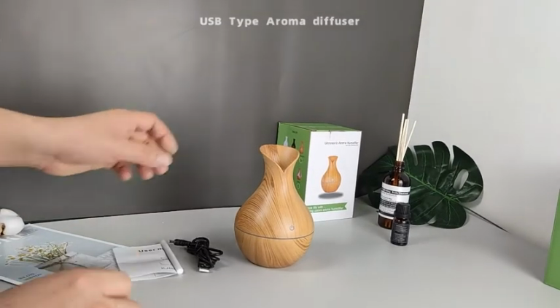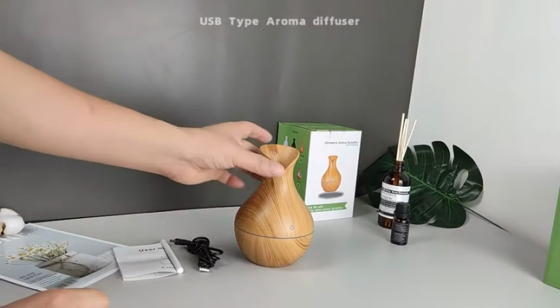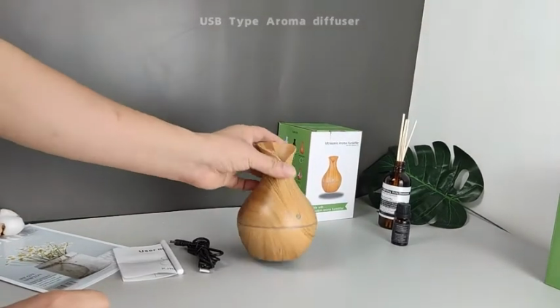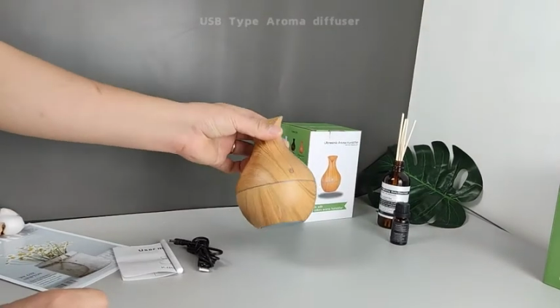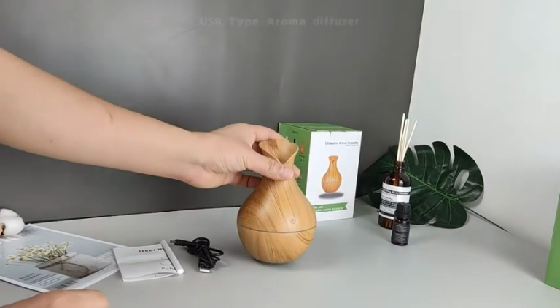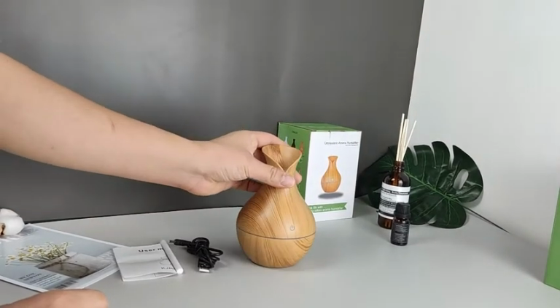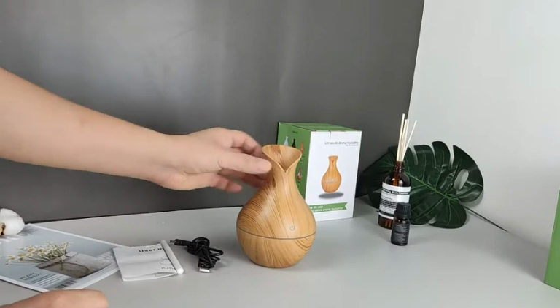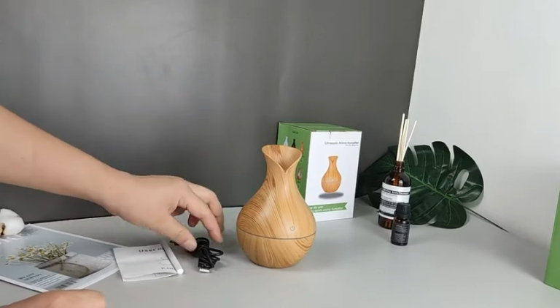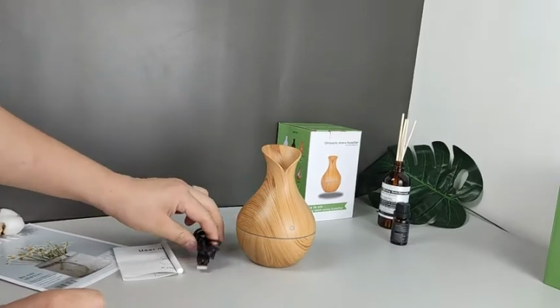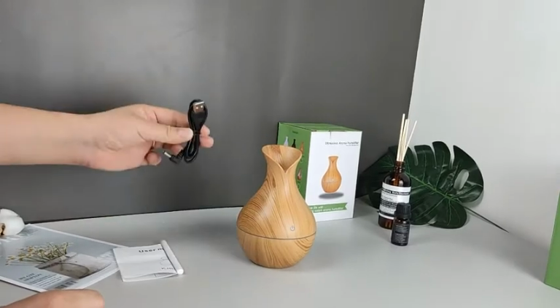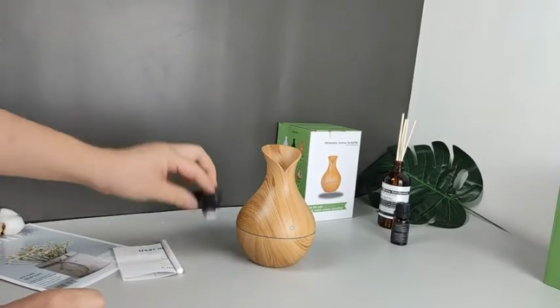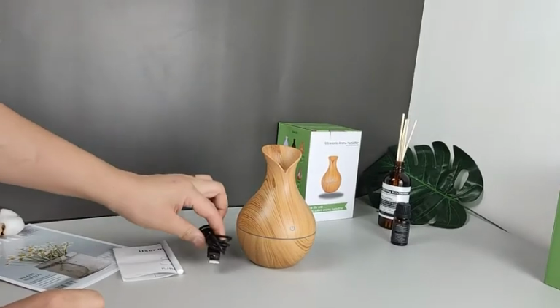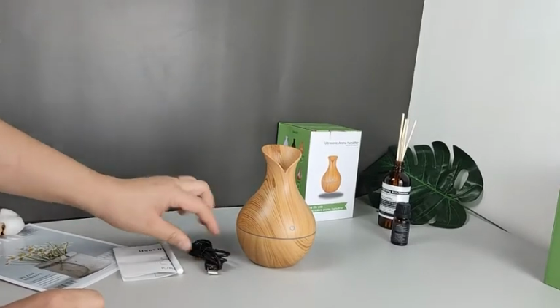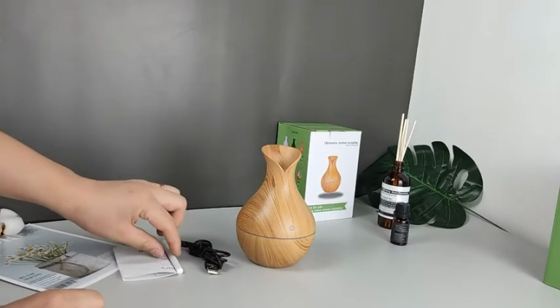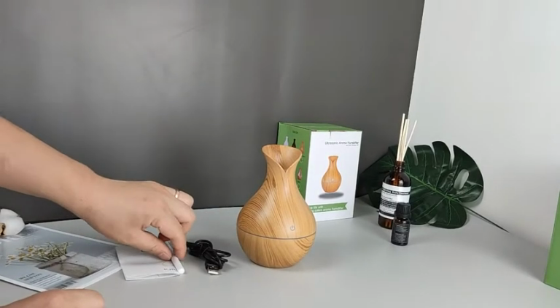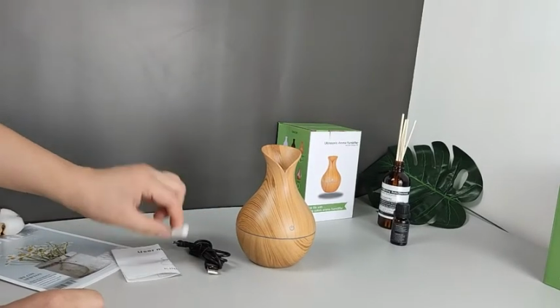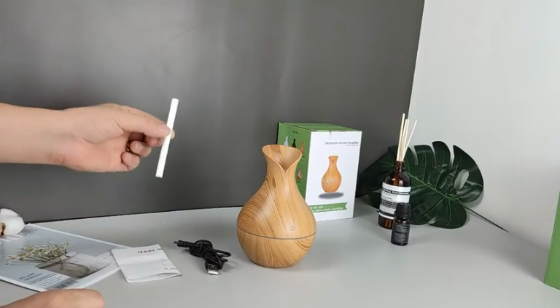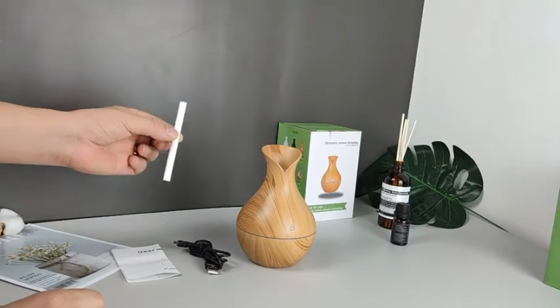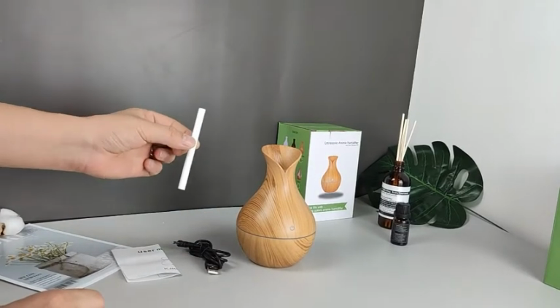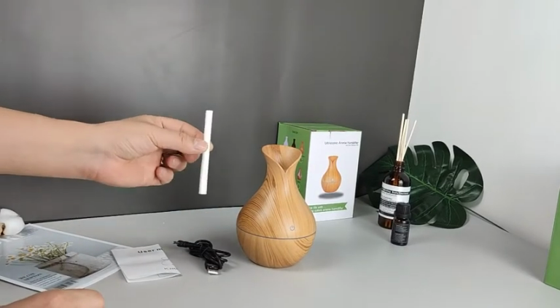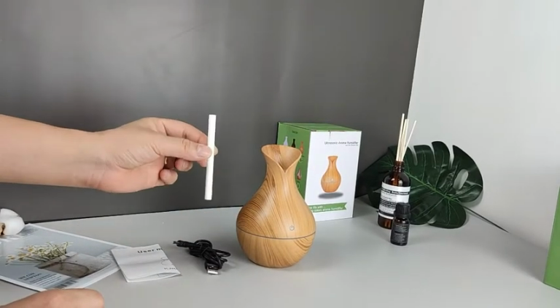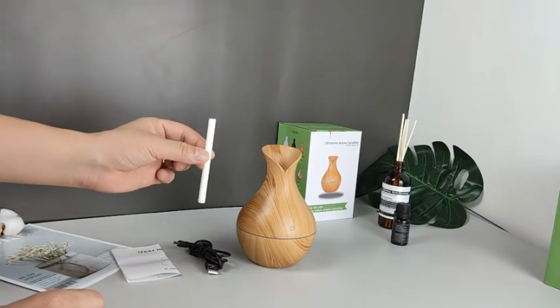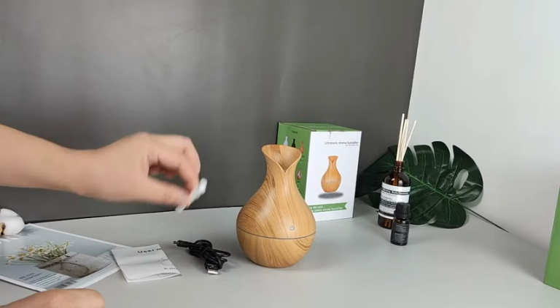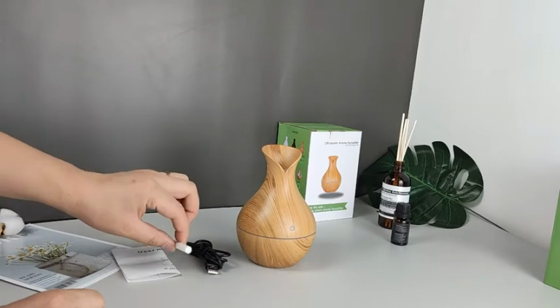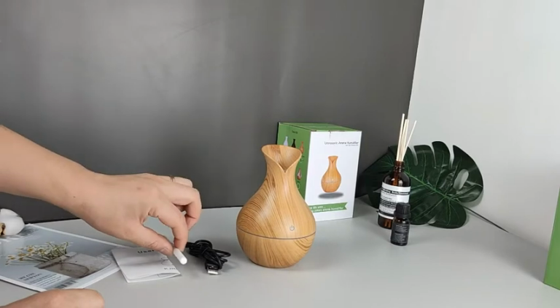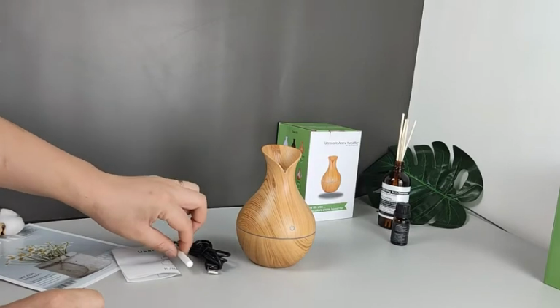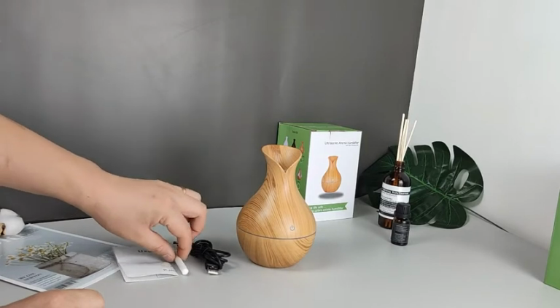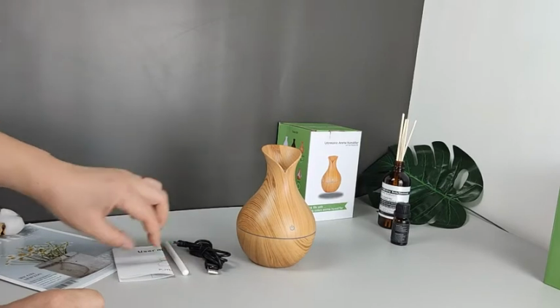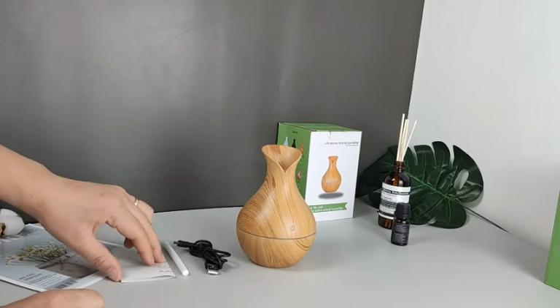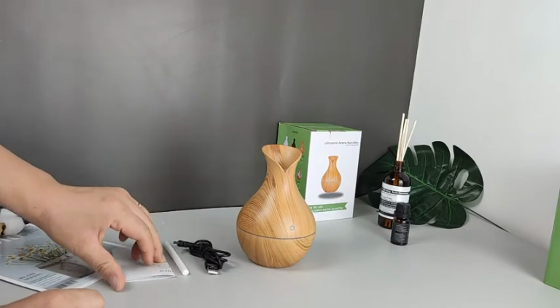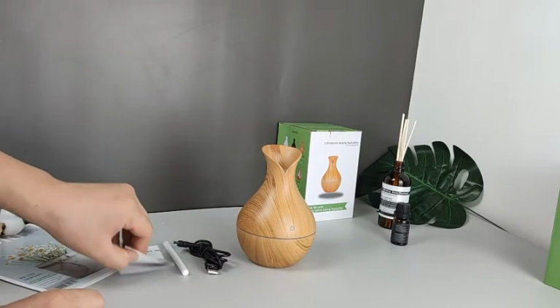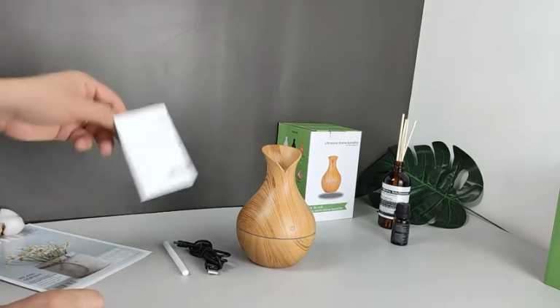It includes one humidifier, one USB cord, two cotton filters — this one for backup — and one user manual.